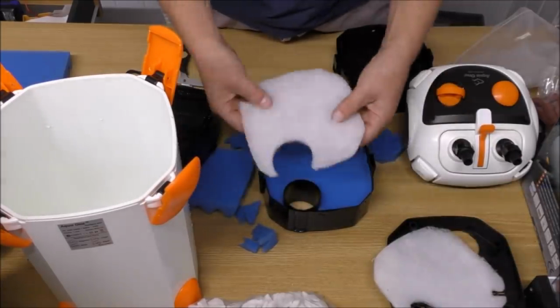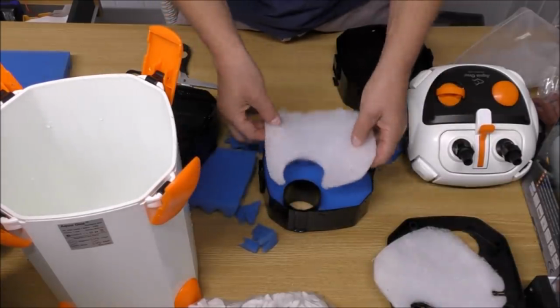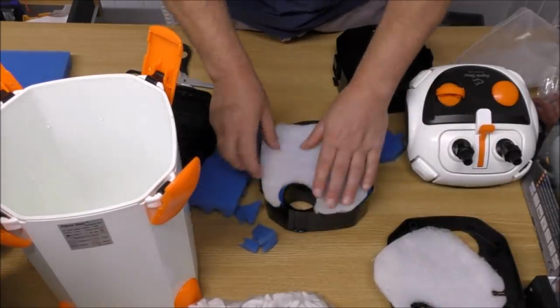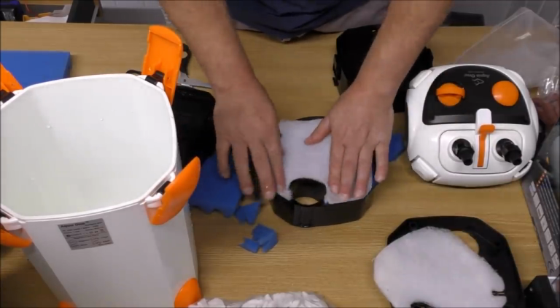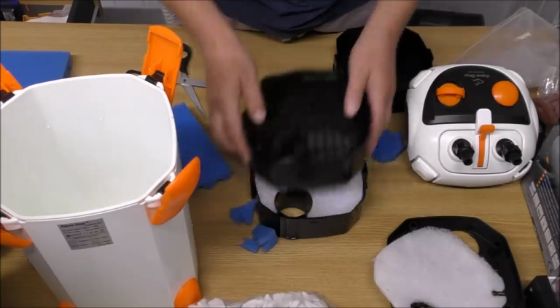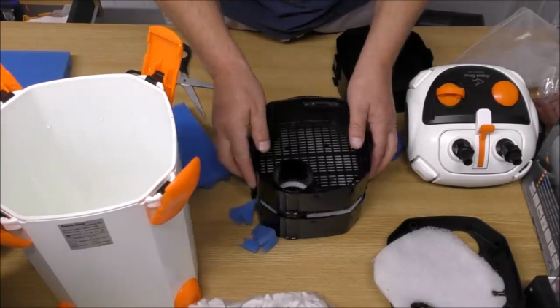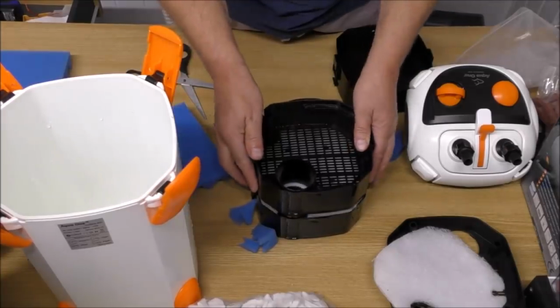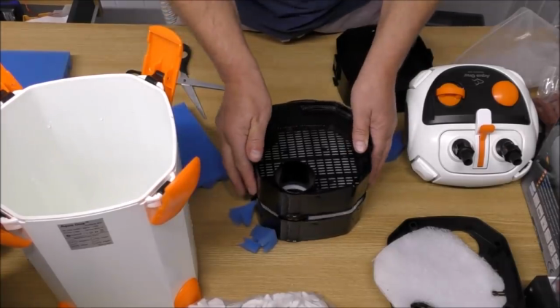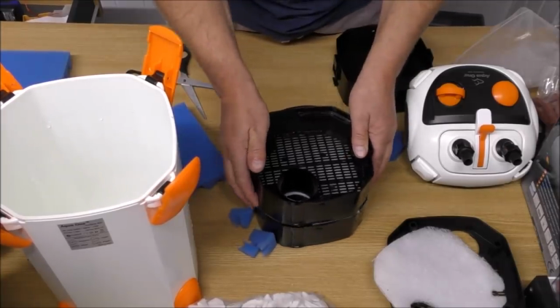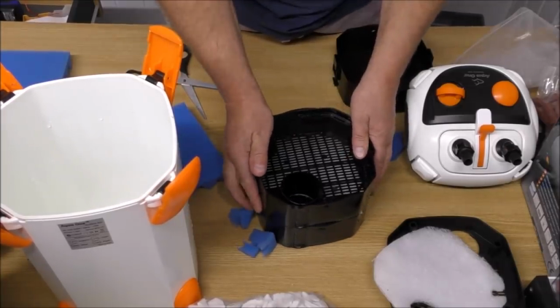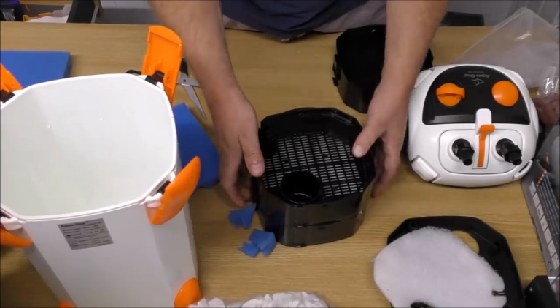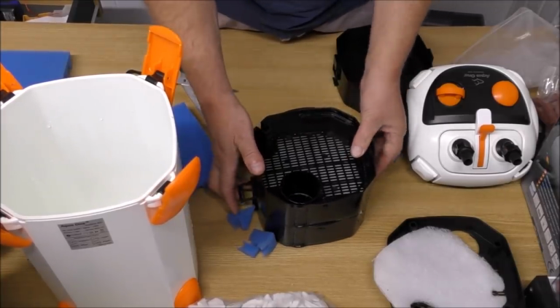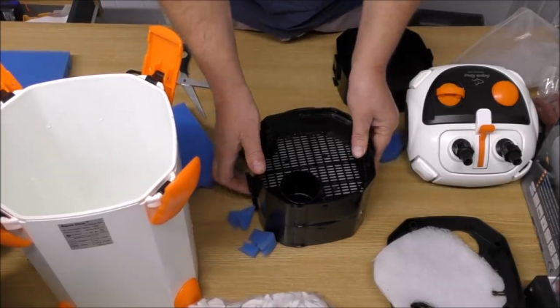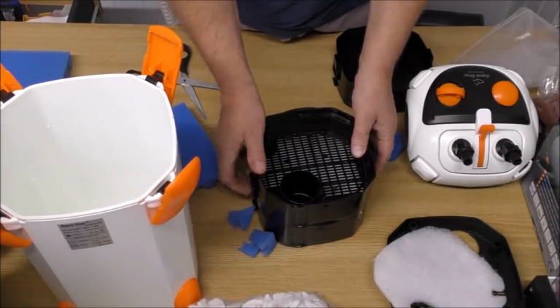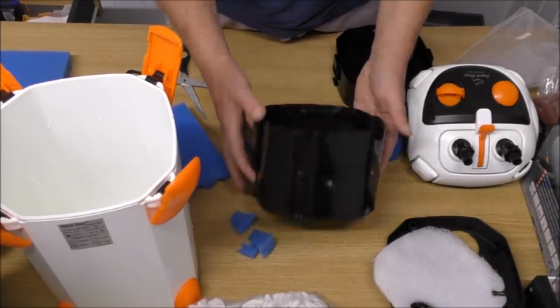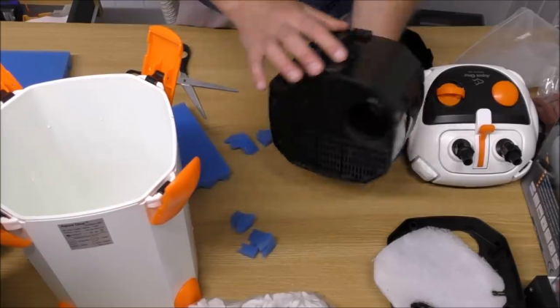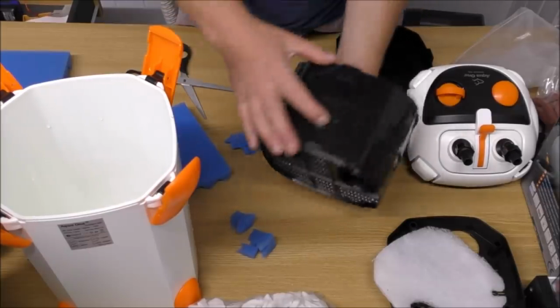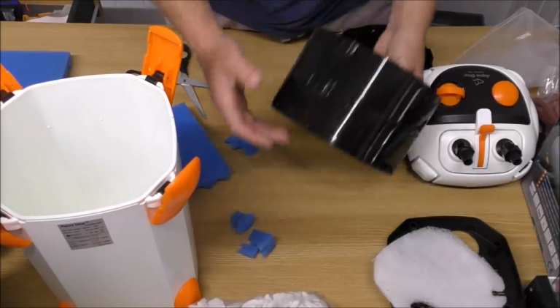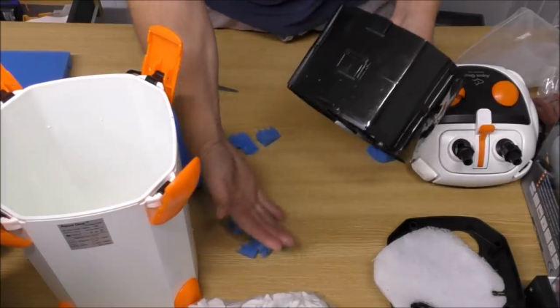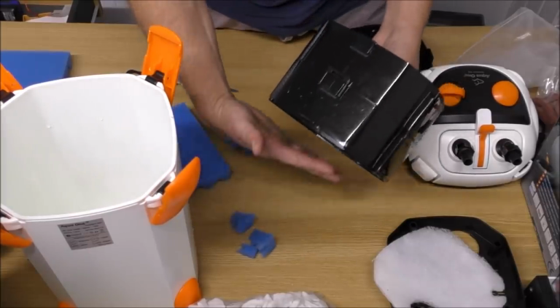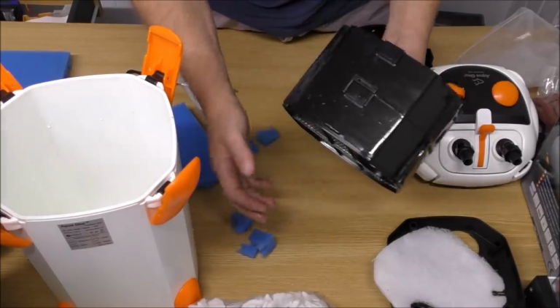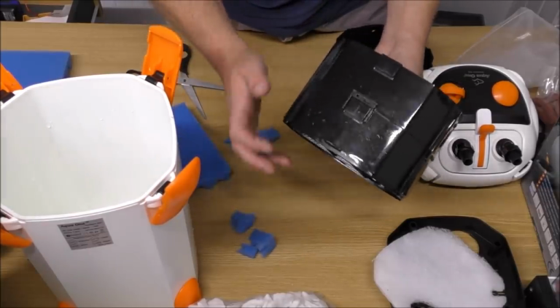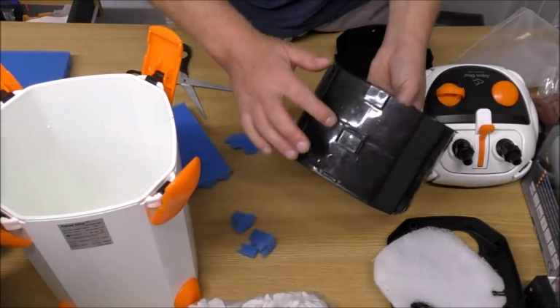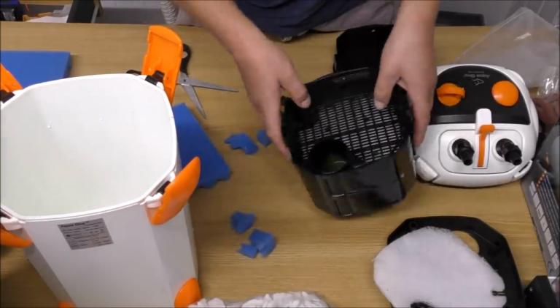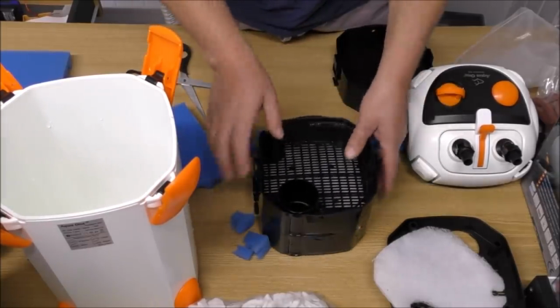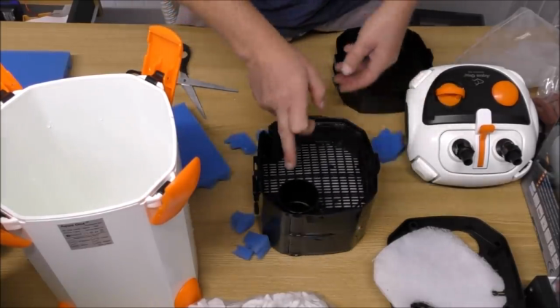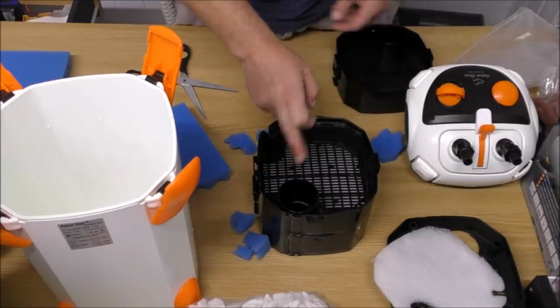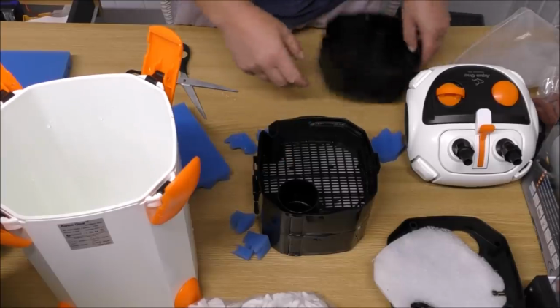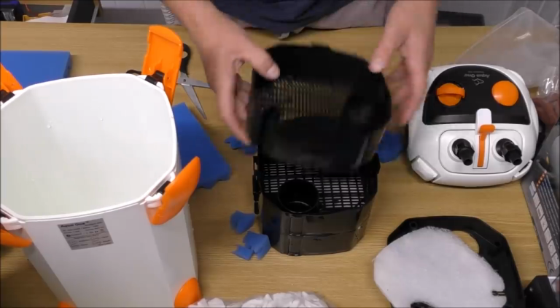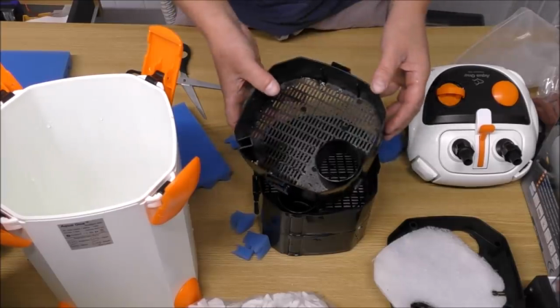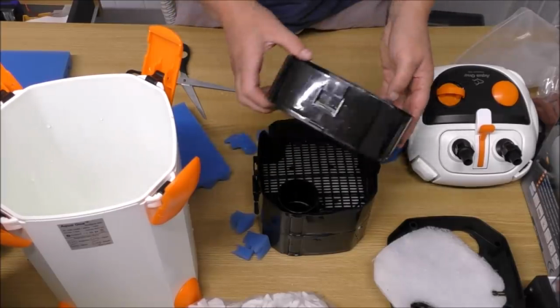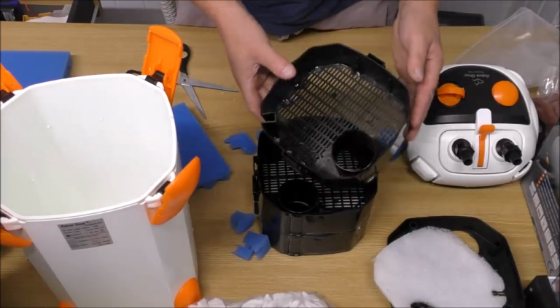That gives us our coarse, medium, and fine foams in the bottom tray. So the water's going to come up, hit coarse, medium, fine — then it's going to be into two trays of filter media.